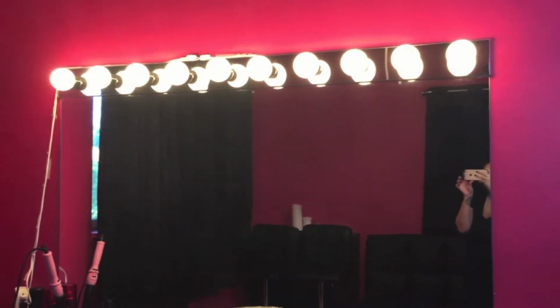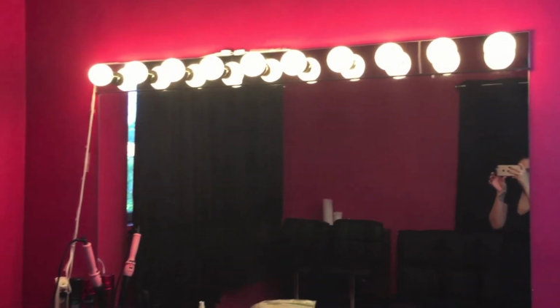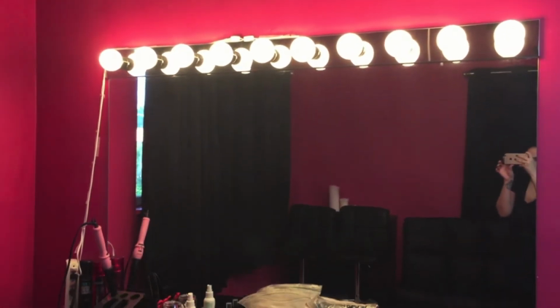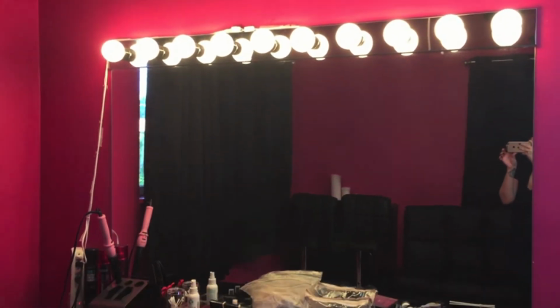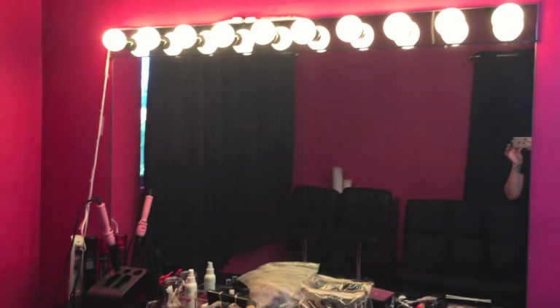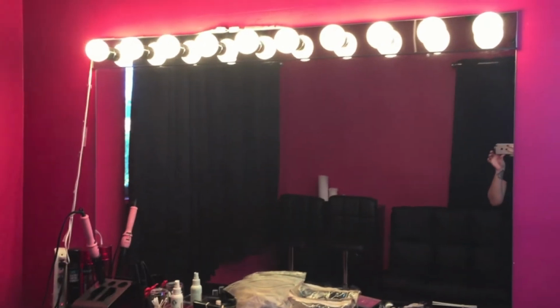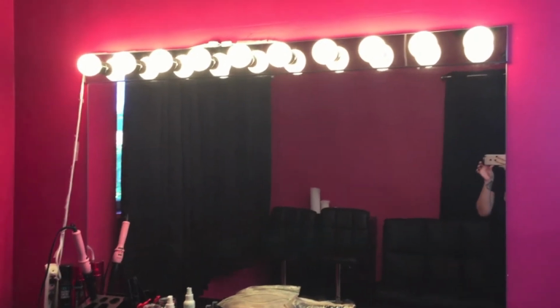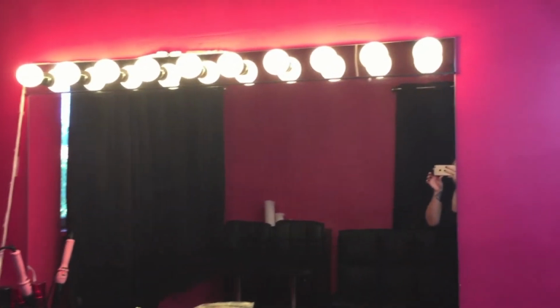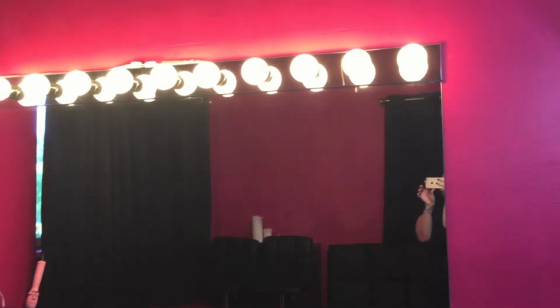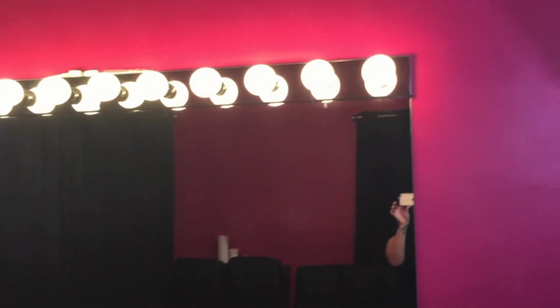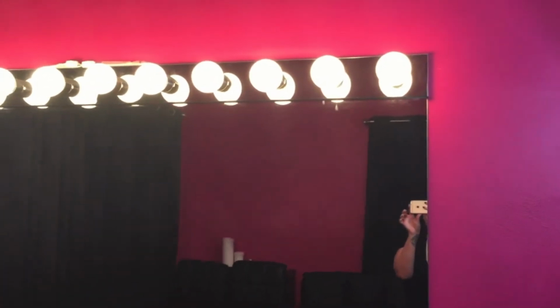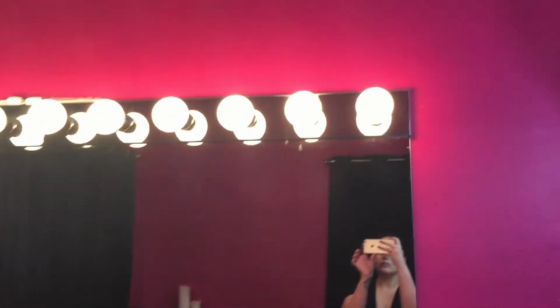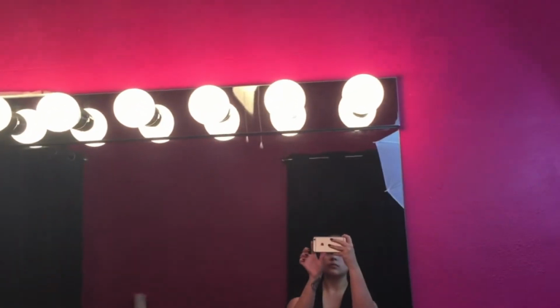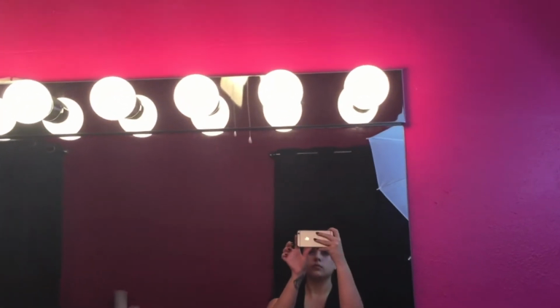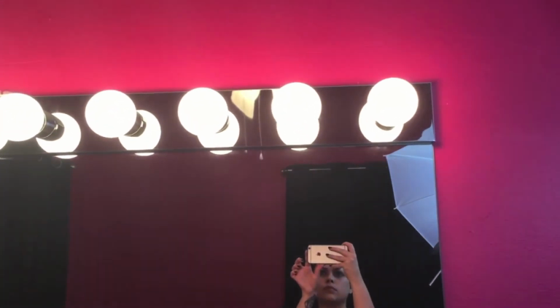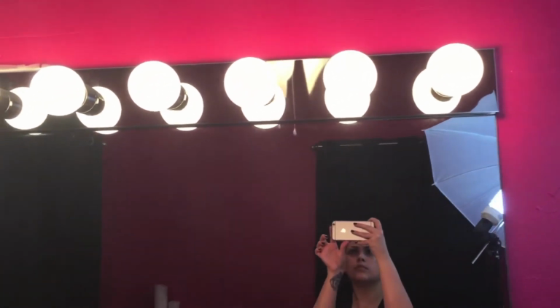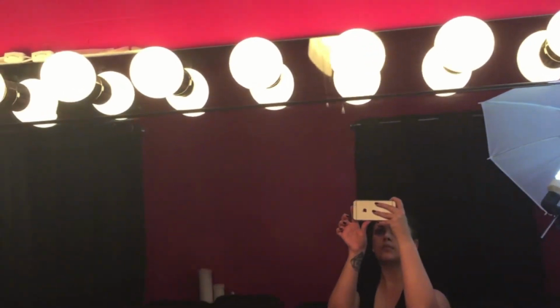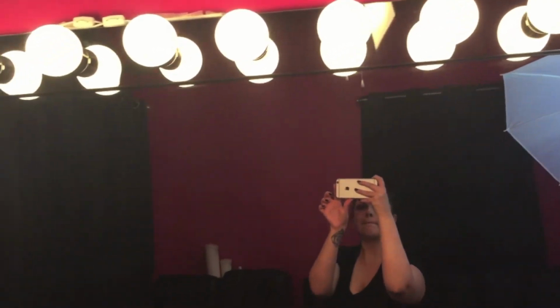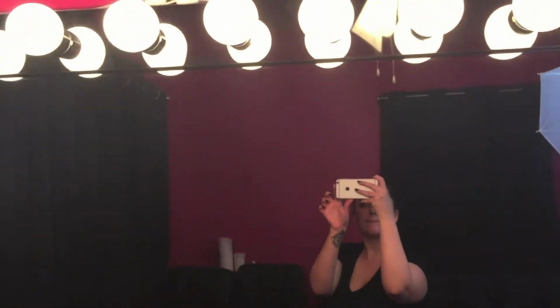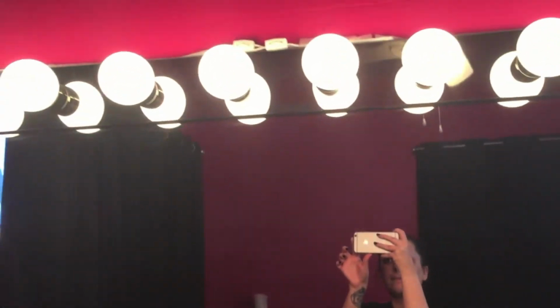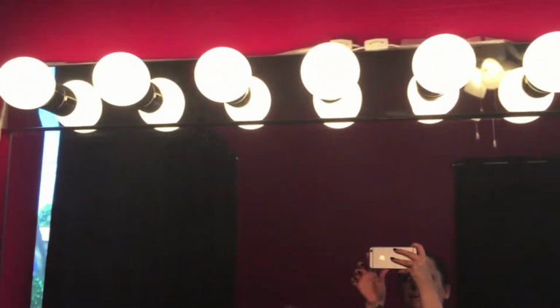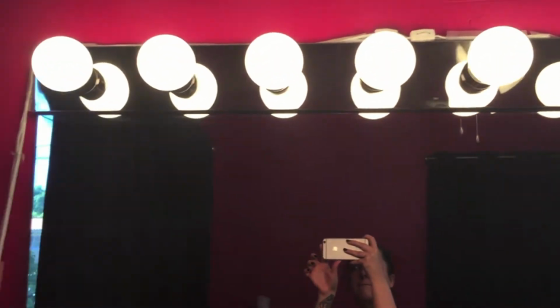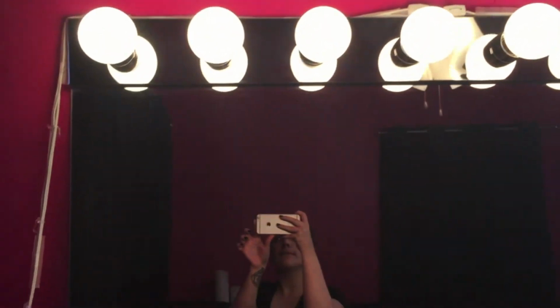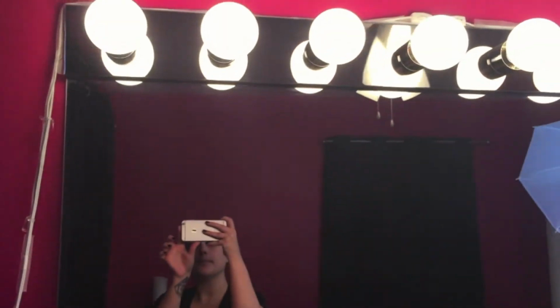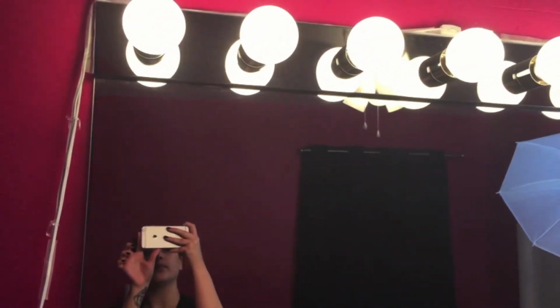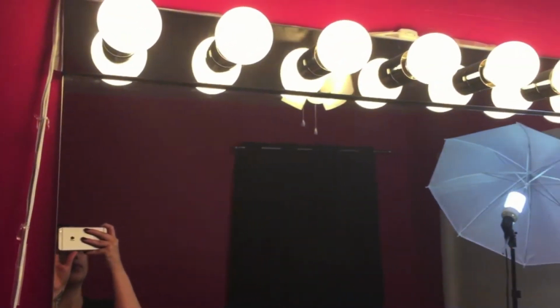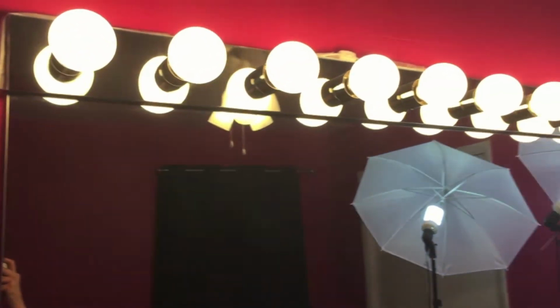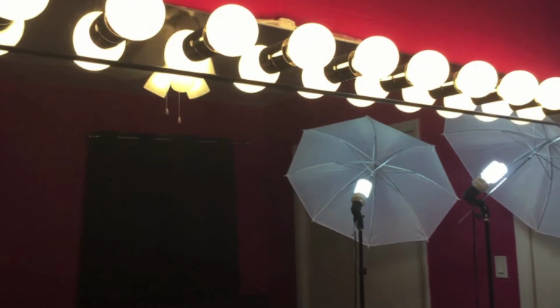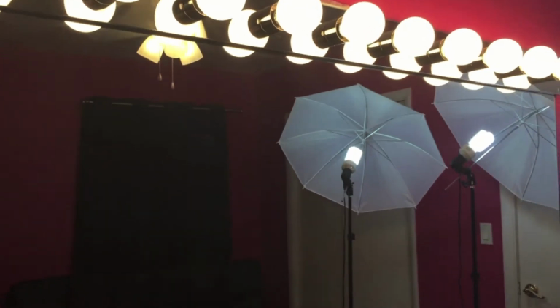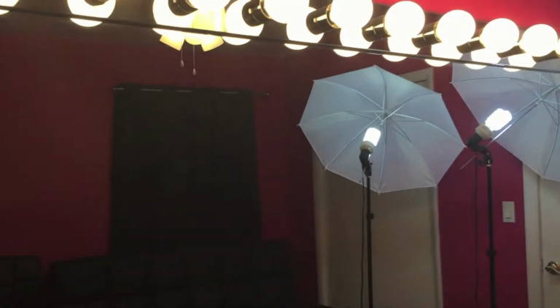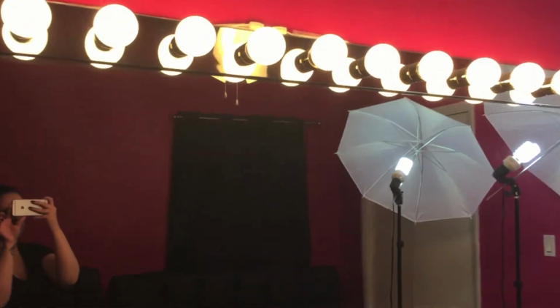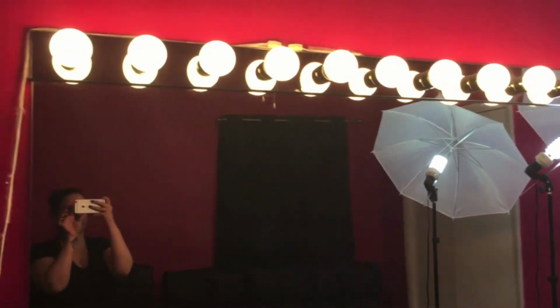Hey guys, I wanted to show you my new makeup strip vanity lights for my makeup studio. These have 10 bulbs and were purchased from lightingdirect.com, which I will show you in a few minutes.